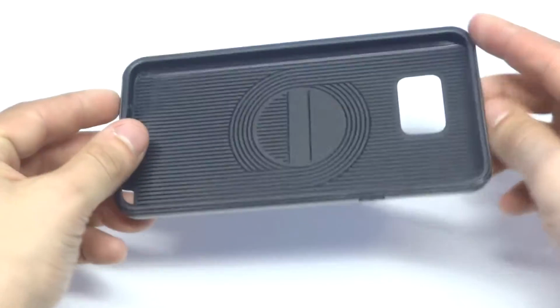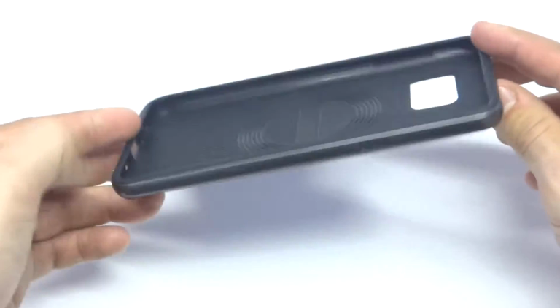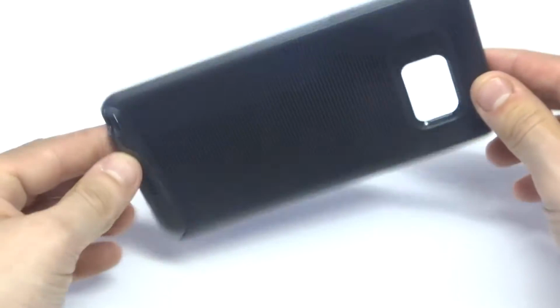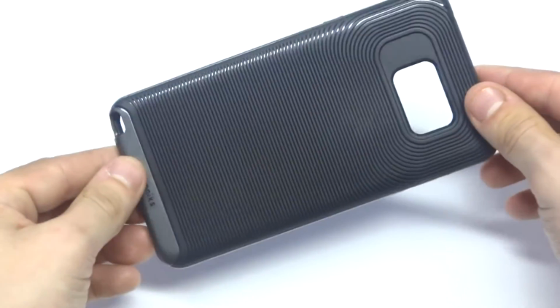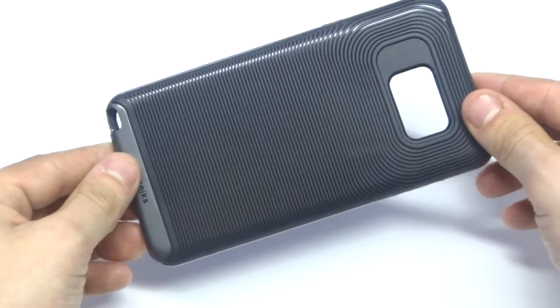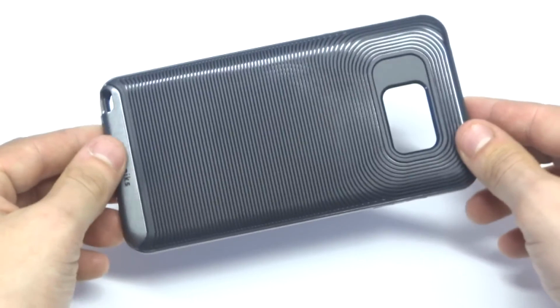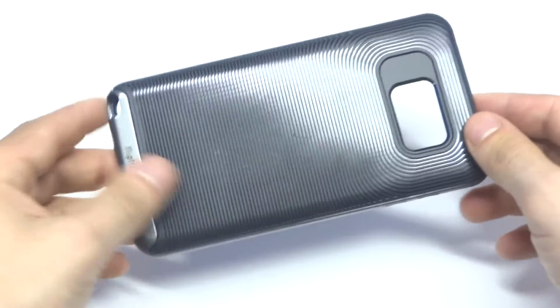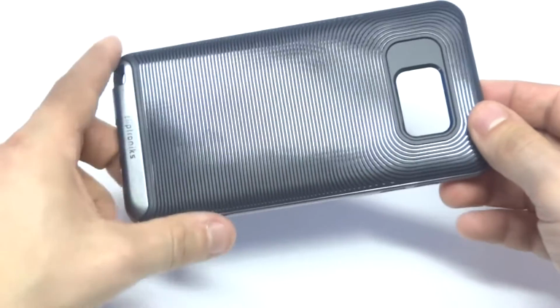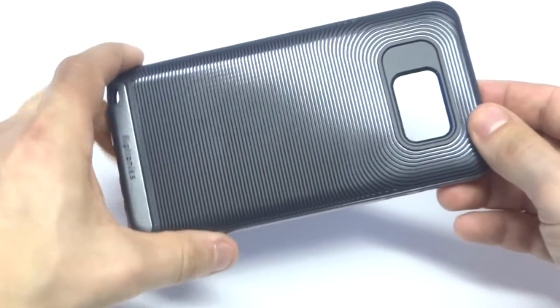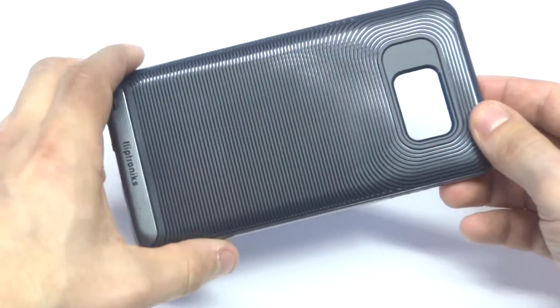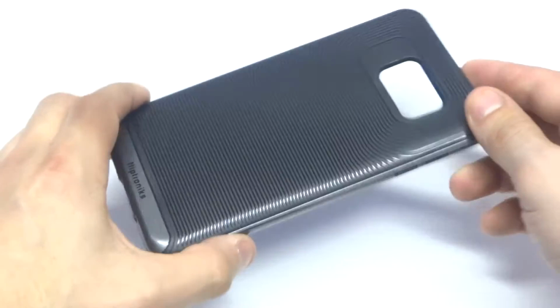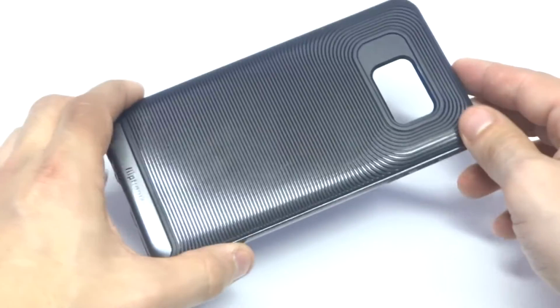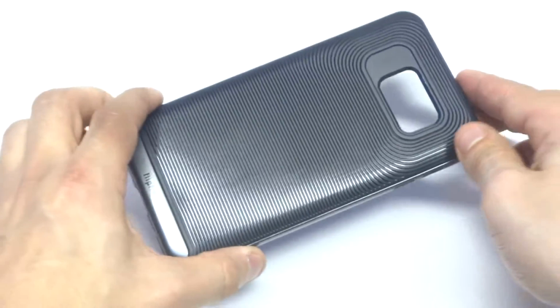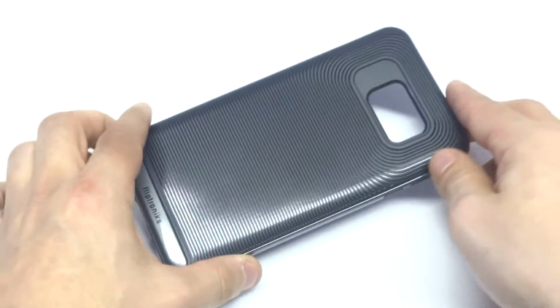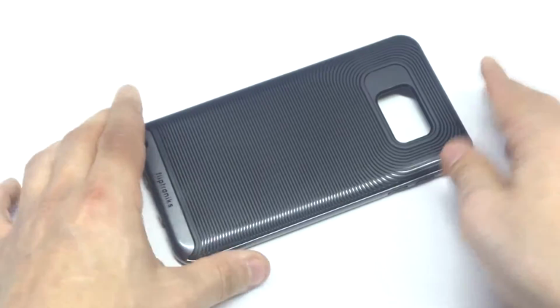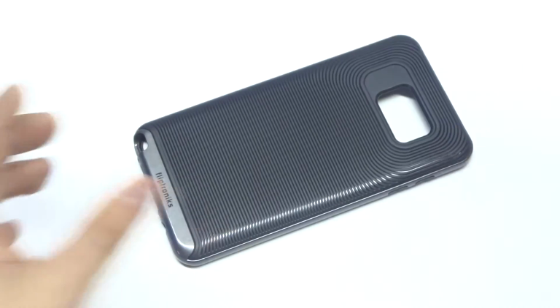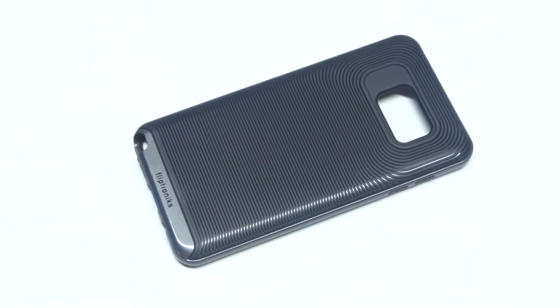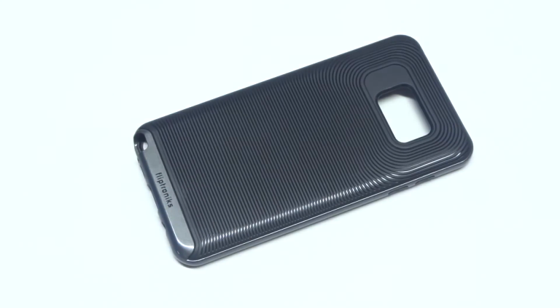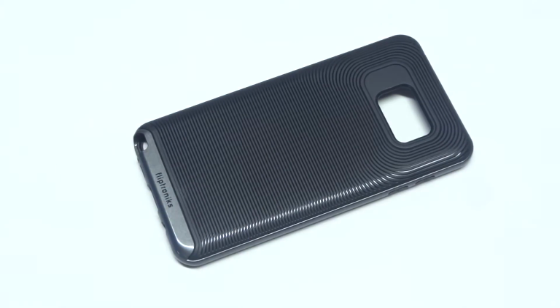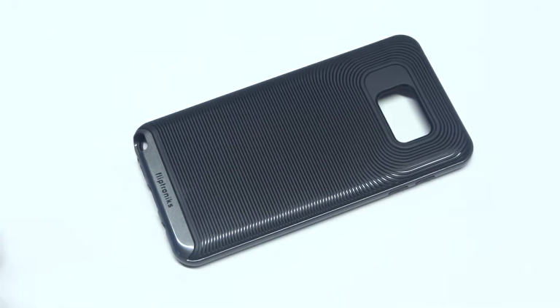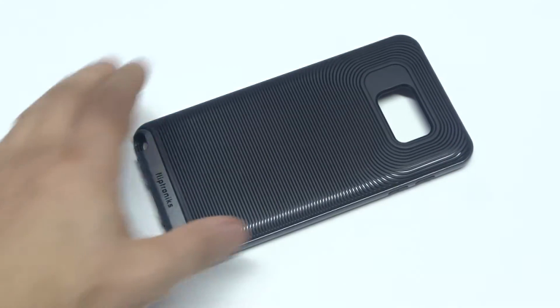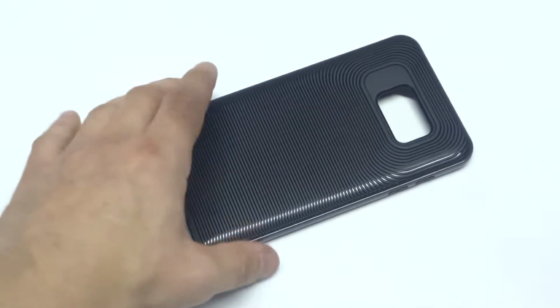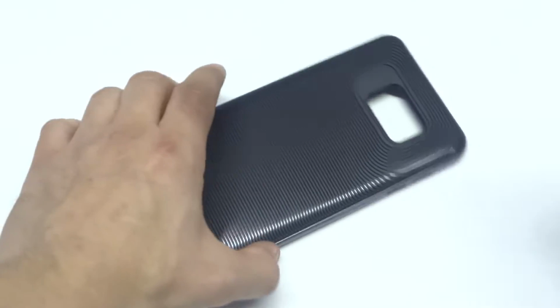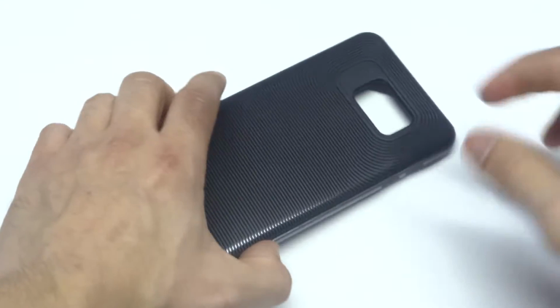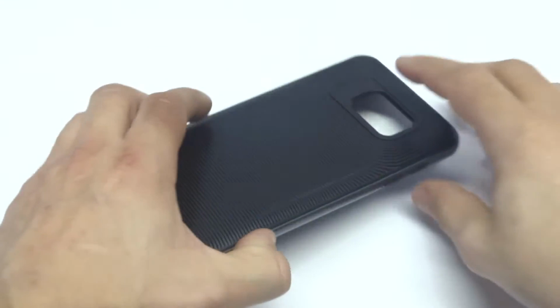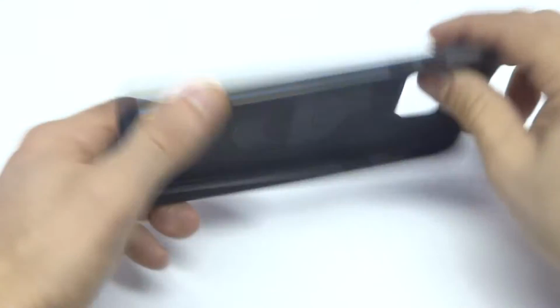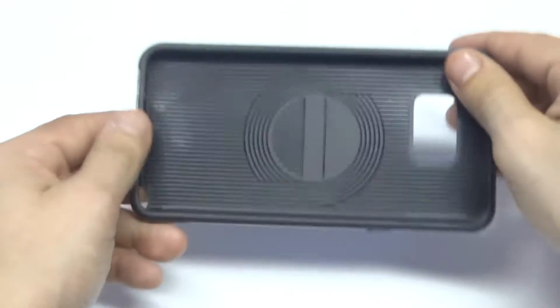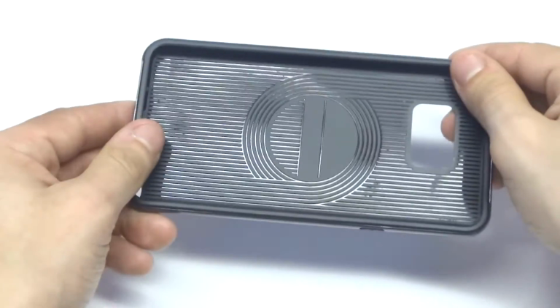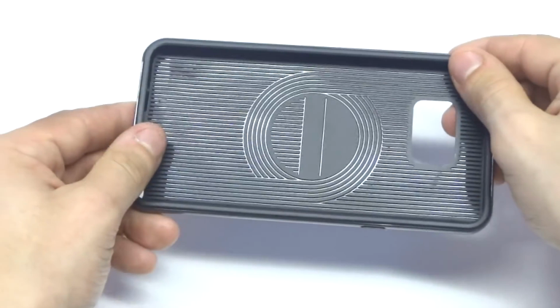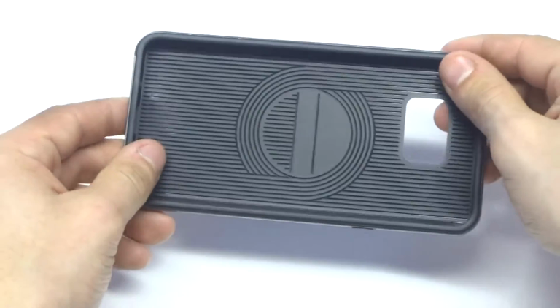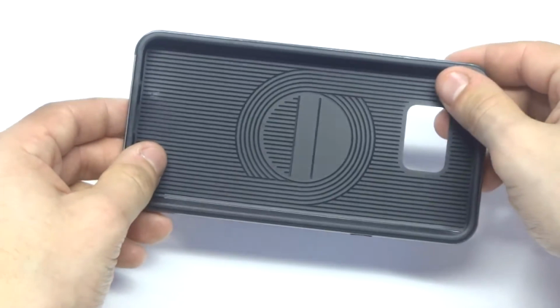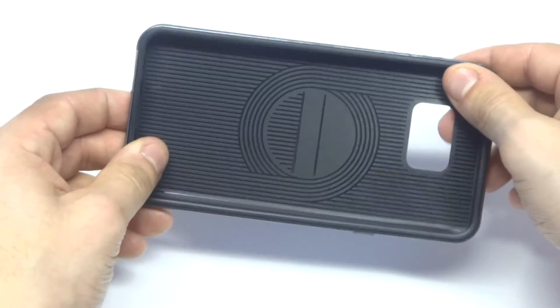It's also going to offer some really good protection. When you rest your Note 5 down like that, it's going to protect the front of it, and it's going to lip around your phone, which is really nice.